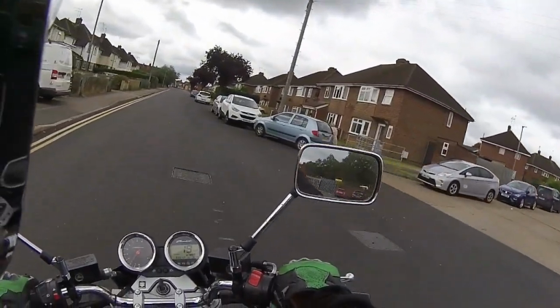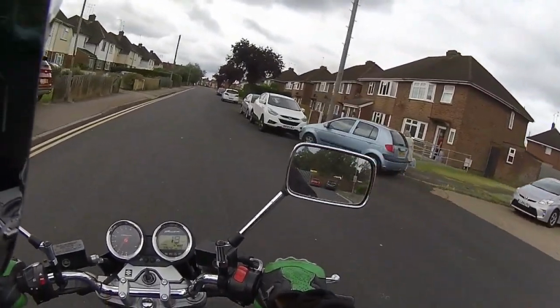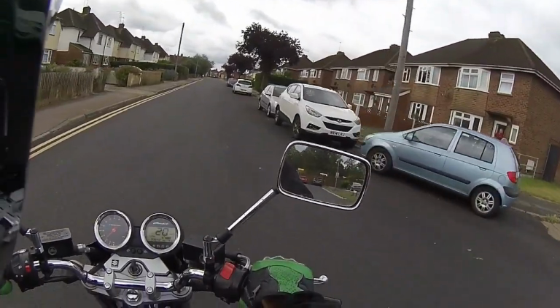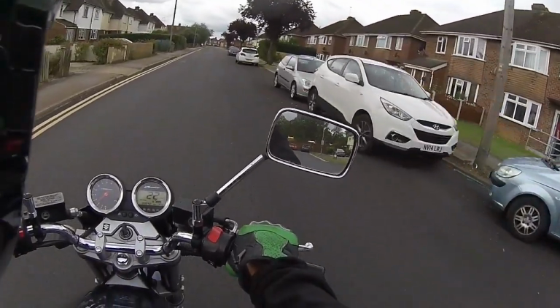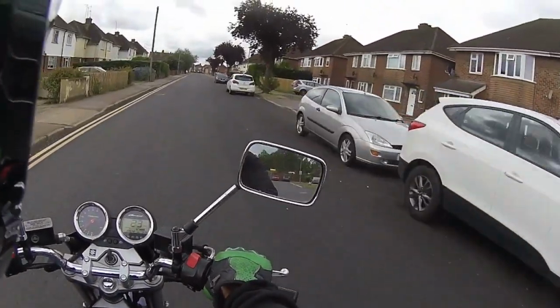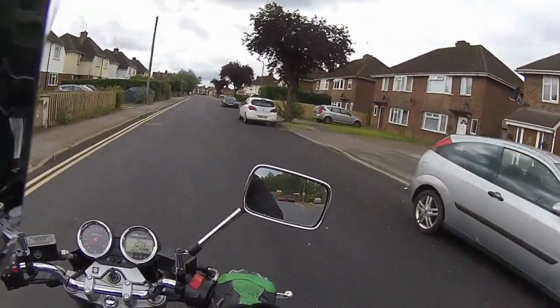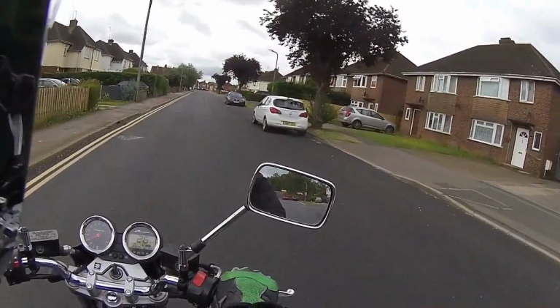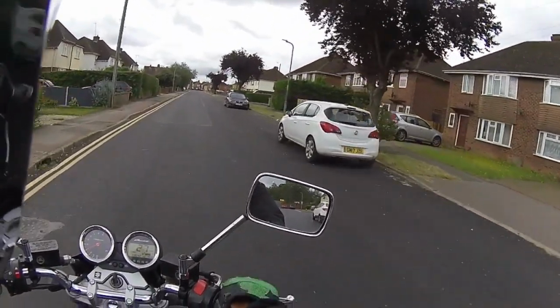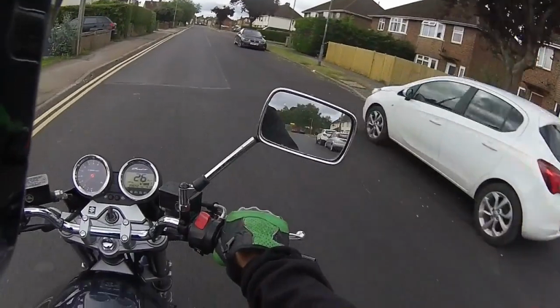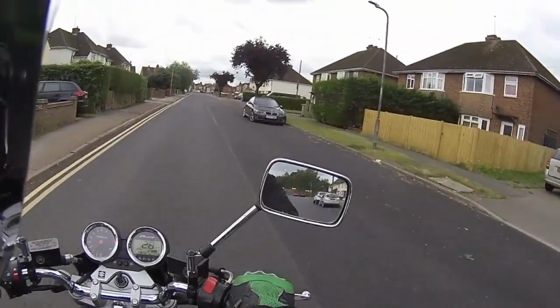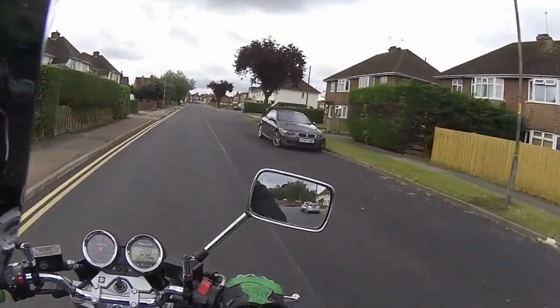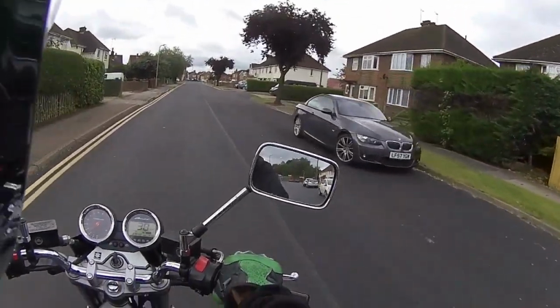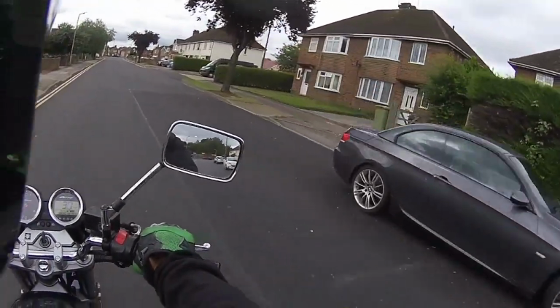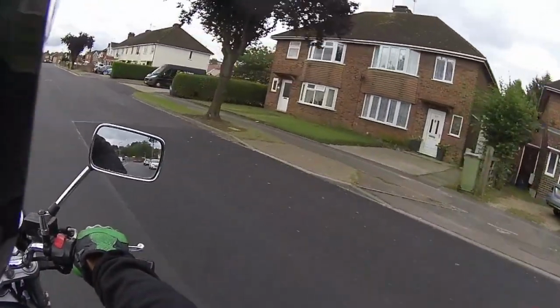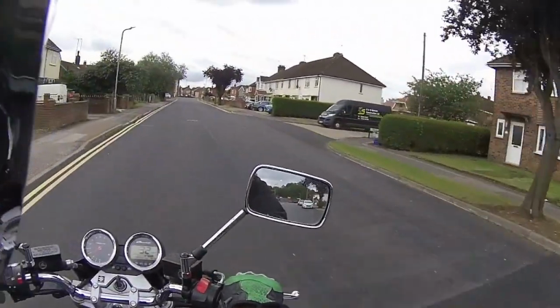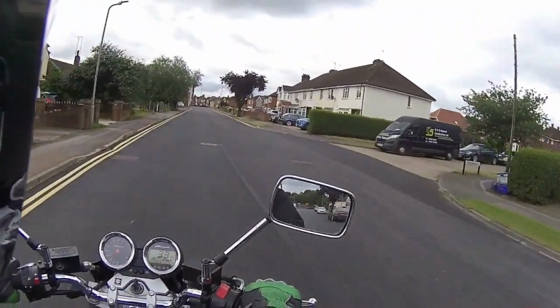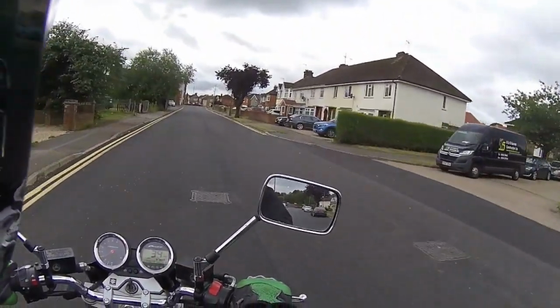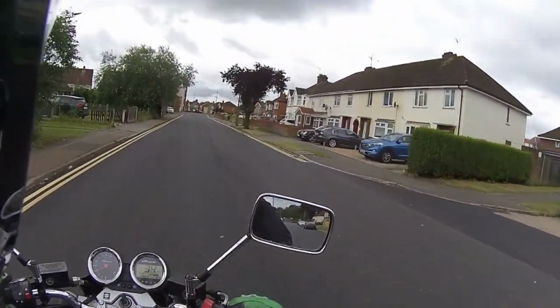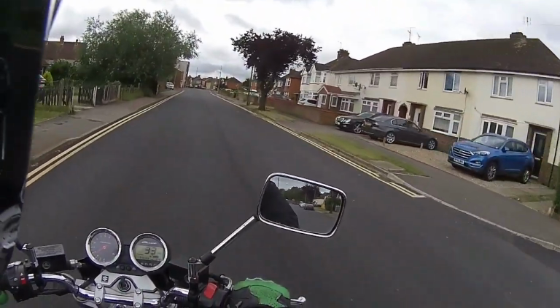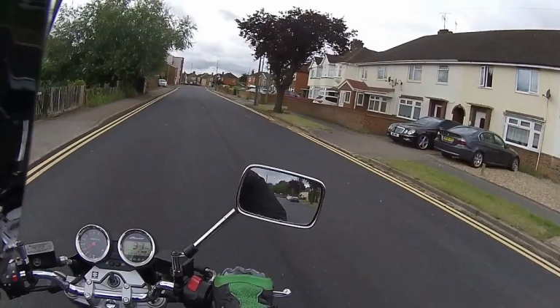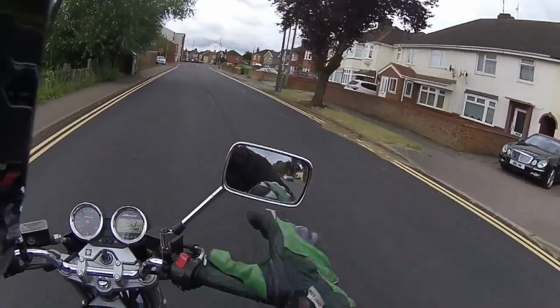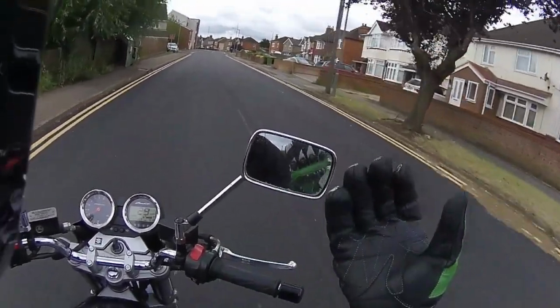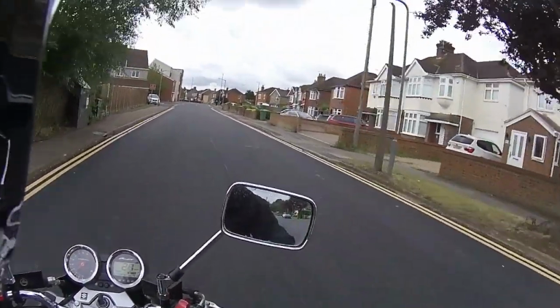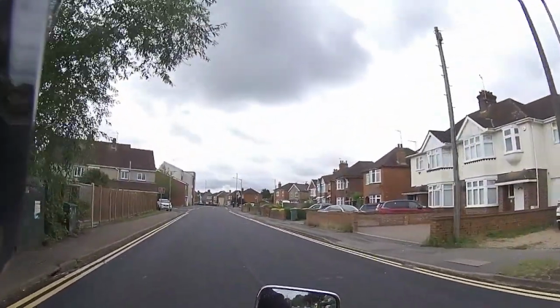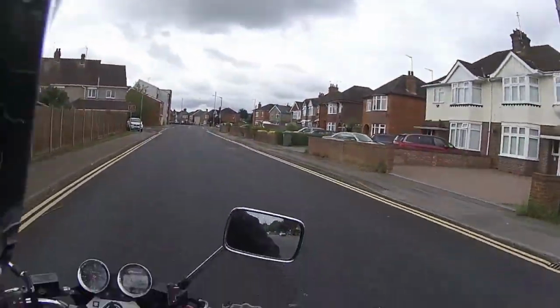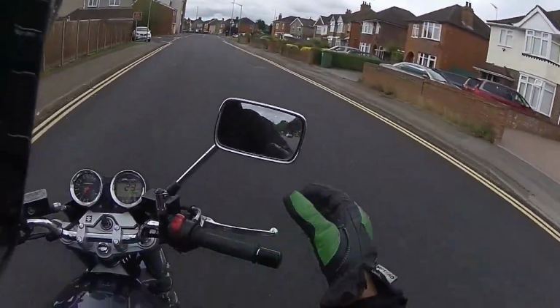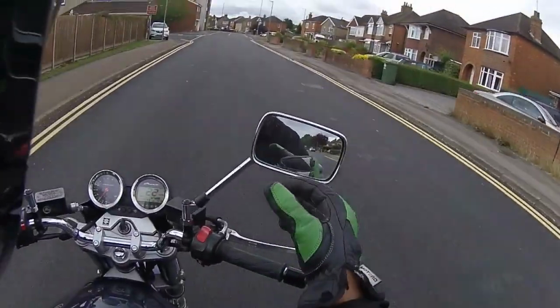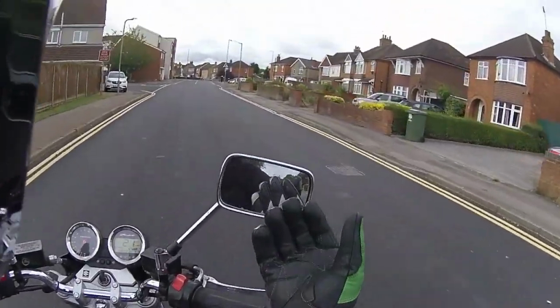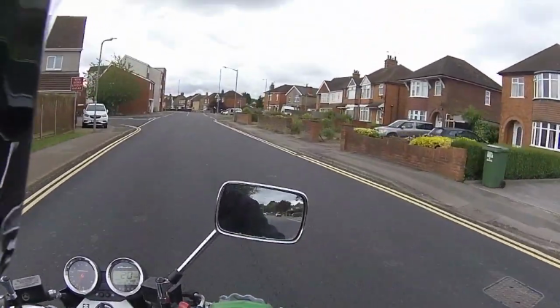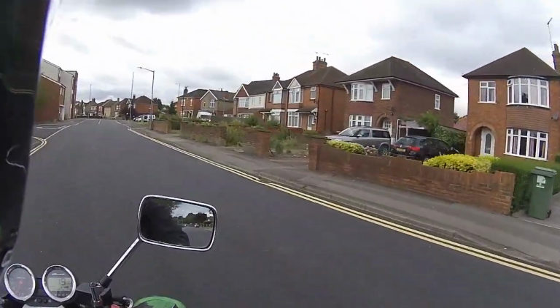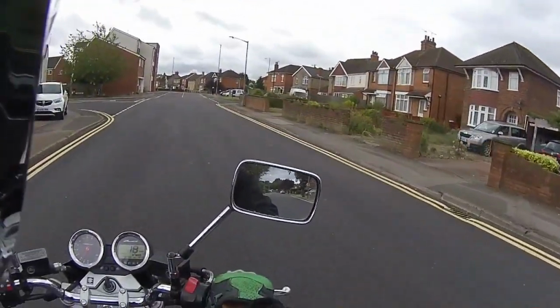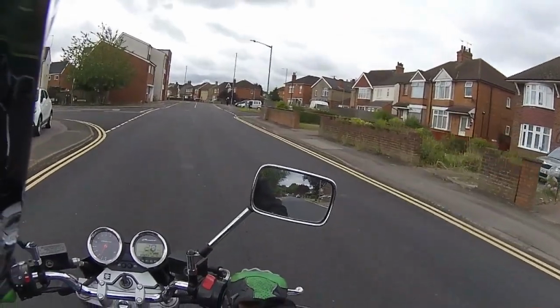Just a quick test ride to make sure the functions and everything is all OK. Checked all the lights, checked all the indicators, checked all the brakes. First ride test — hands off the bars. Does it steer straight? Absolutely perfect.